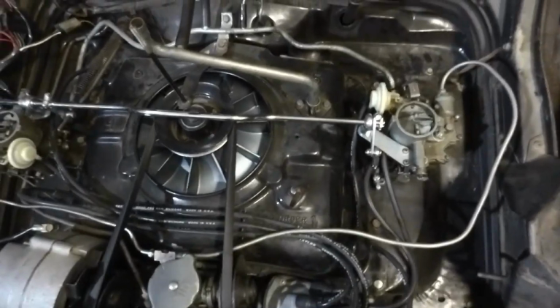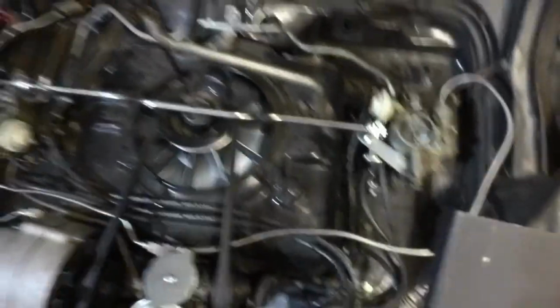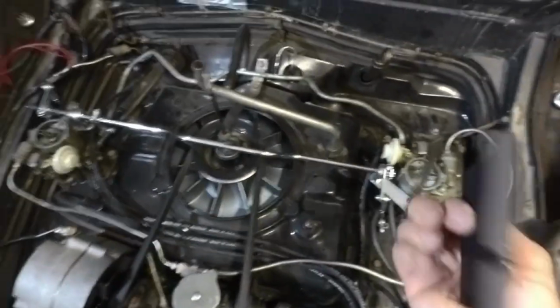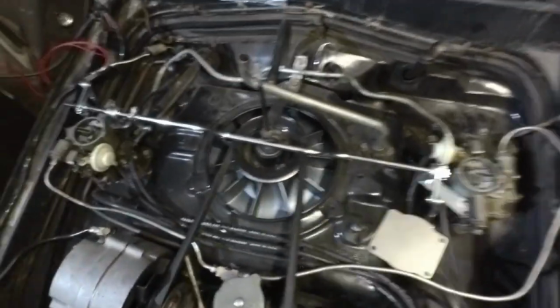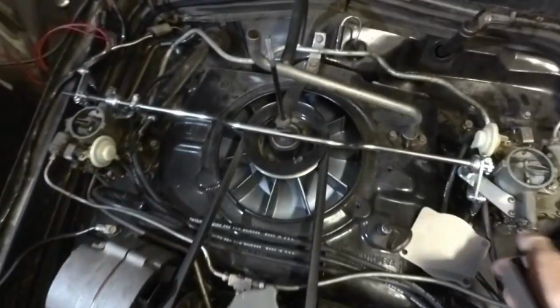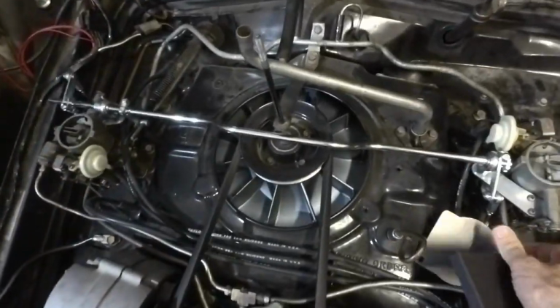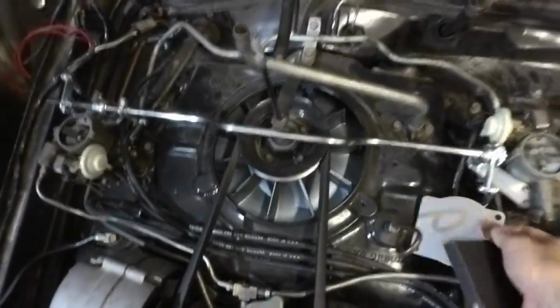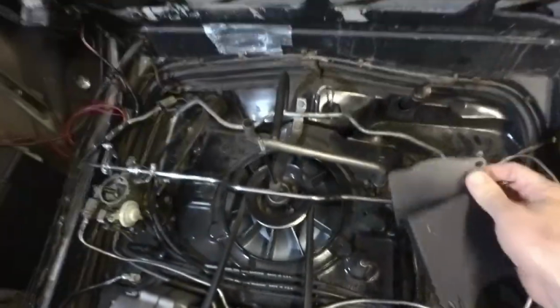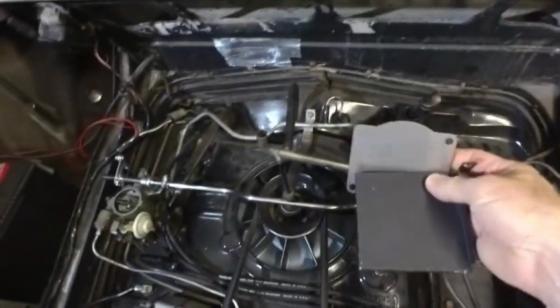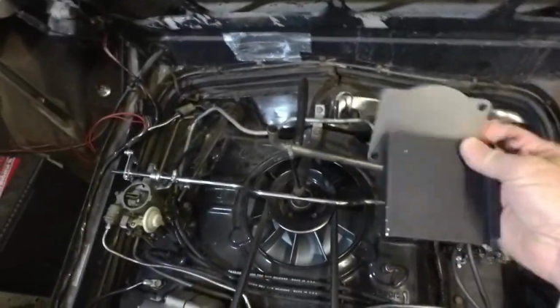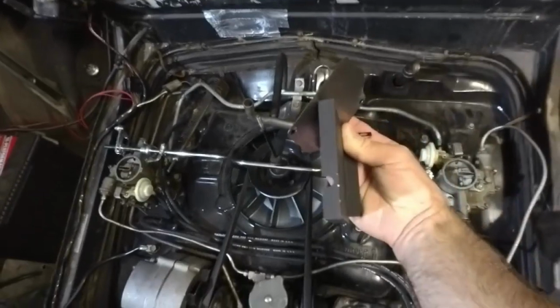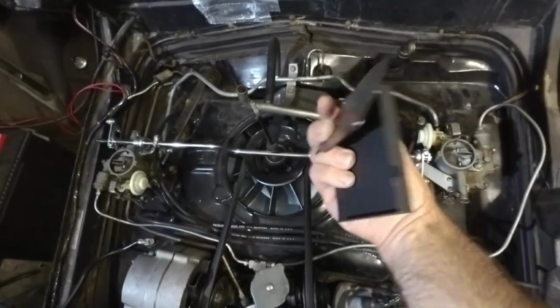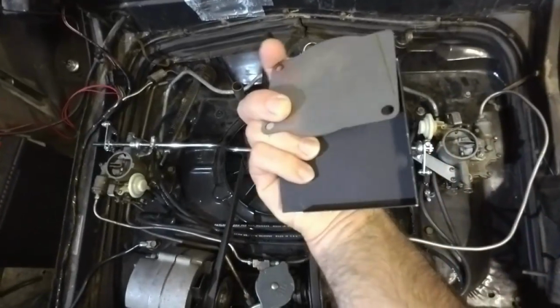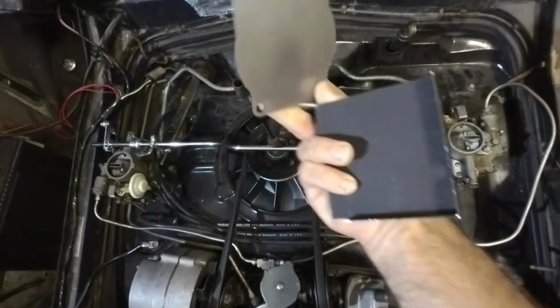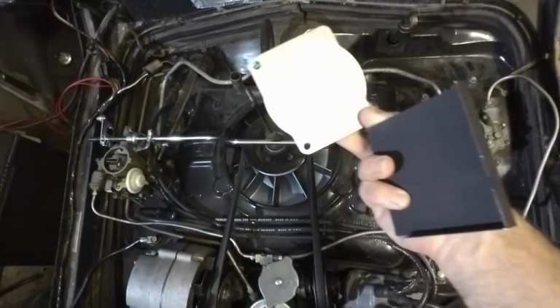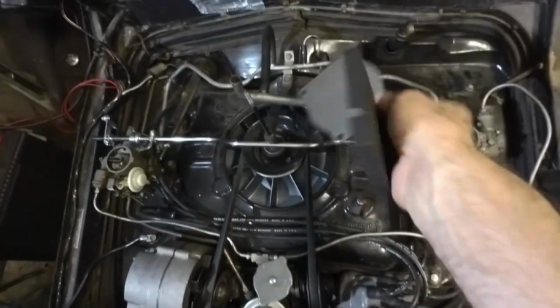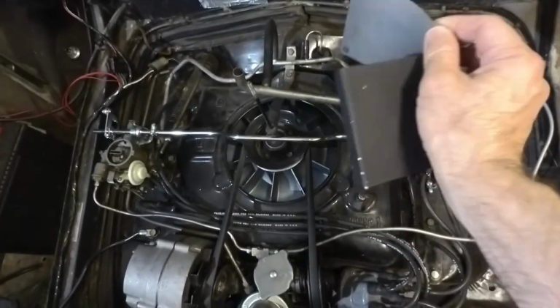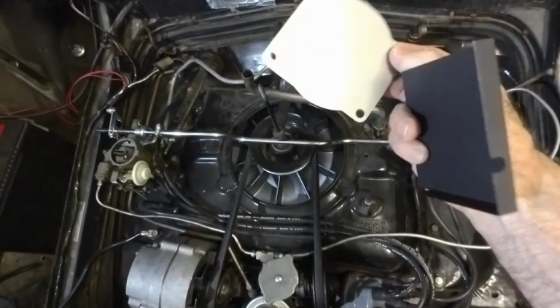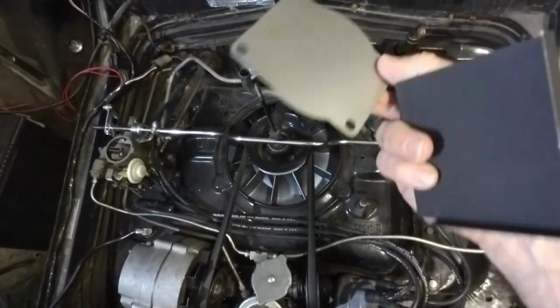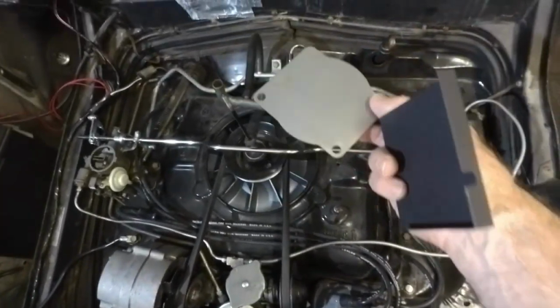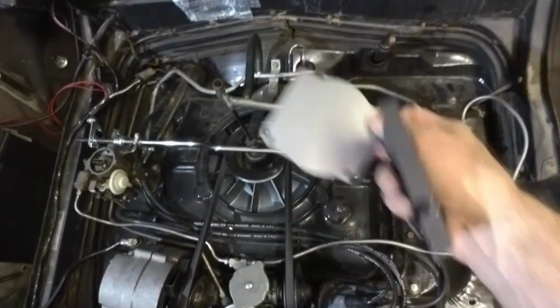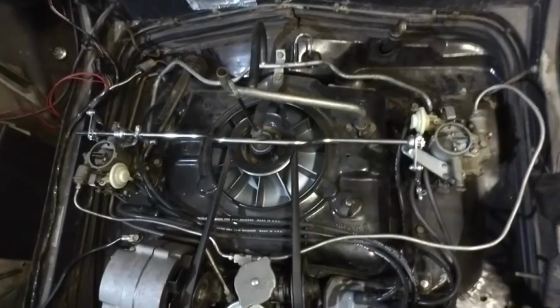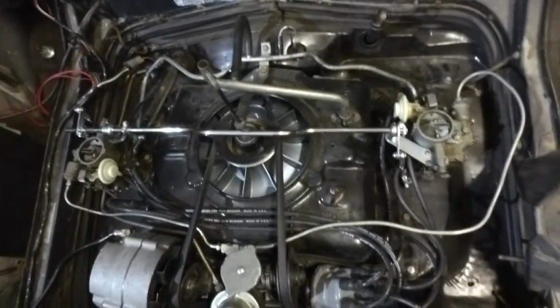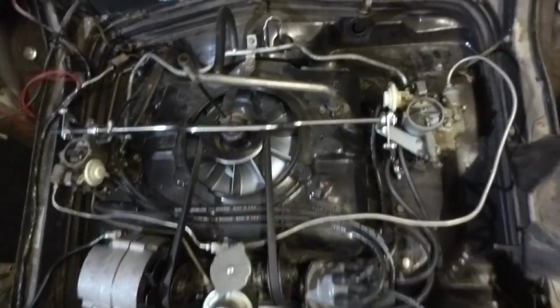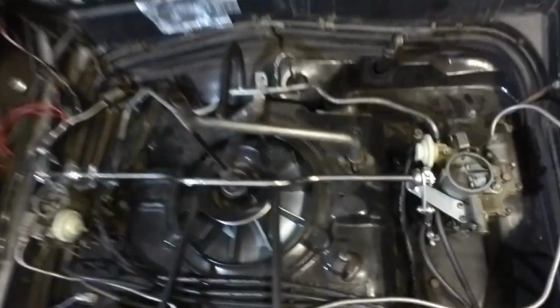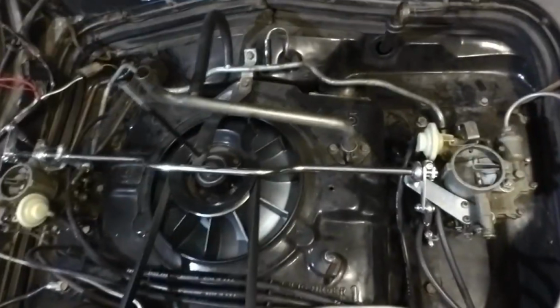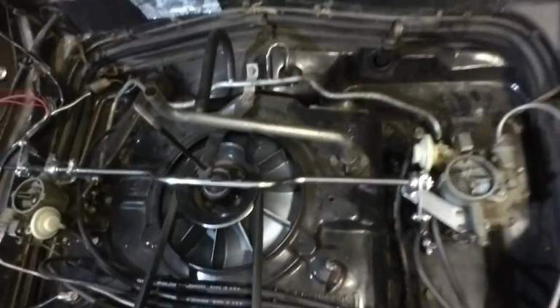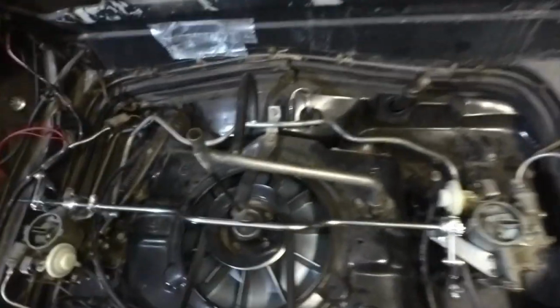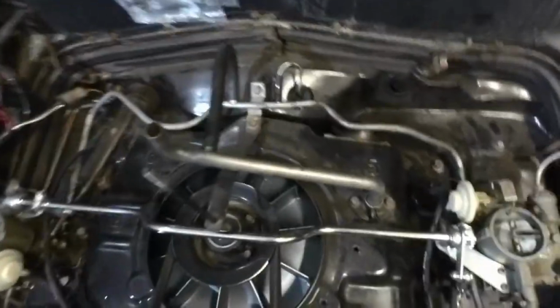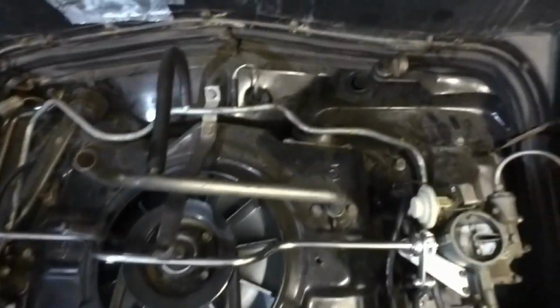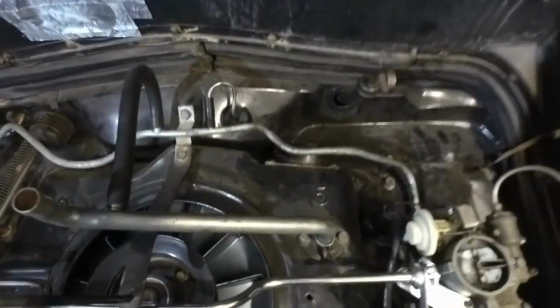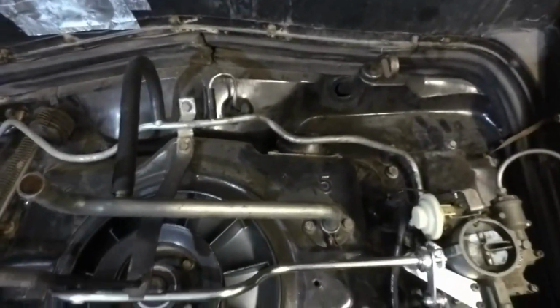These two pieces of sheet metal is what we're going to talk about real quick and how they'll improve the Corvair engine cooling. So if you have any non-air-conditioned Corvair...